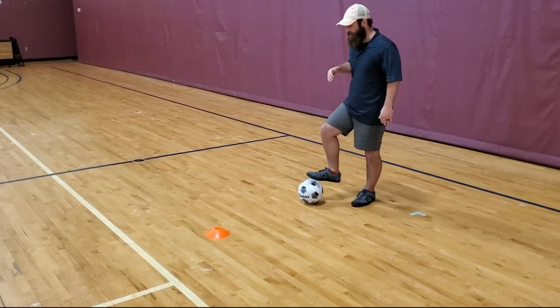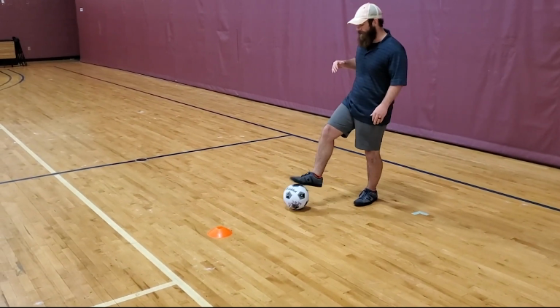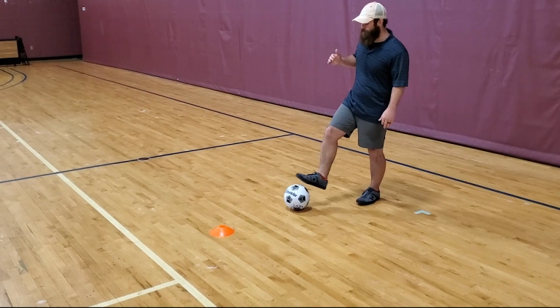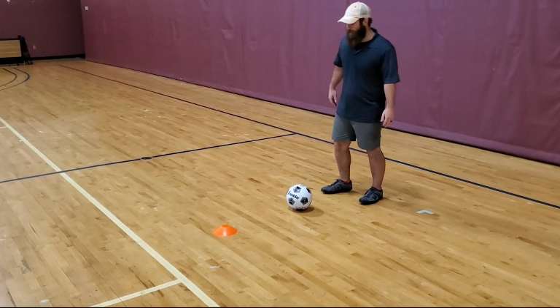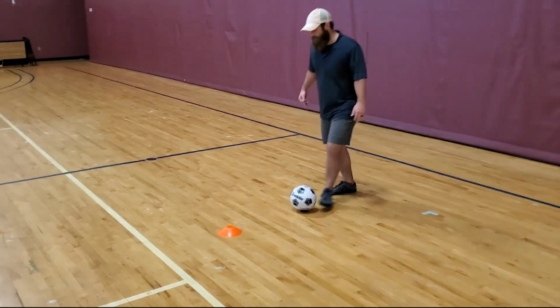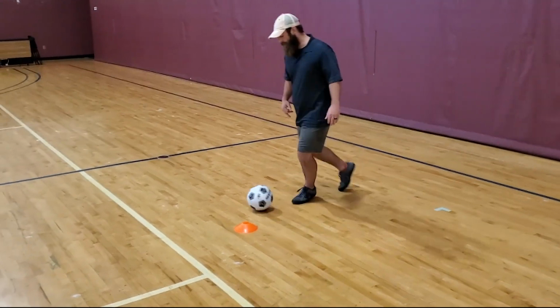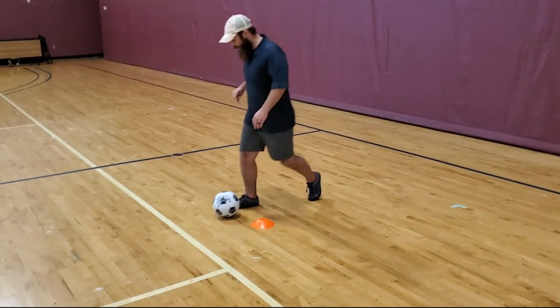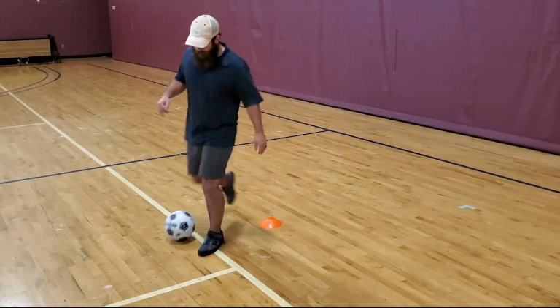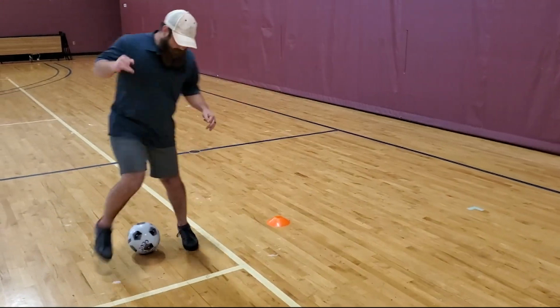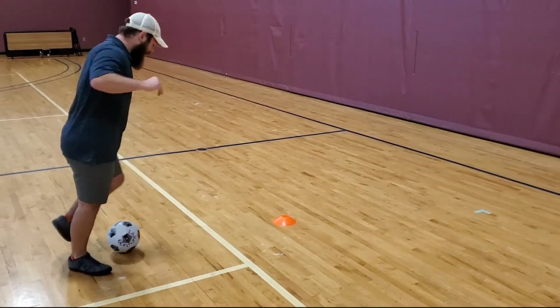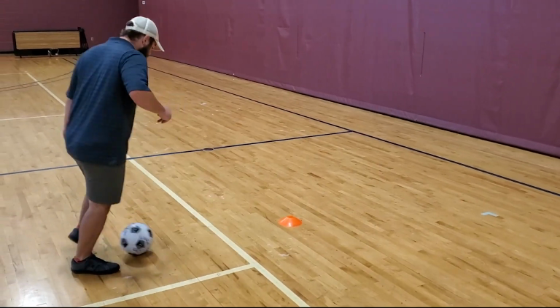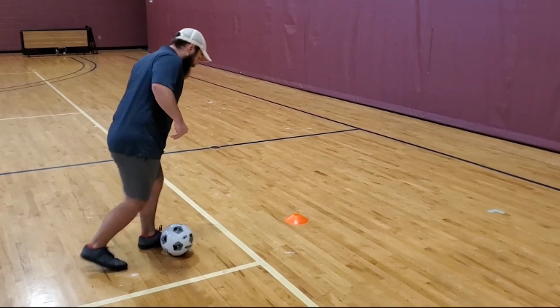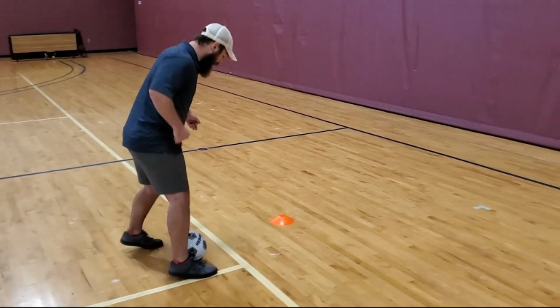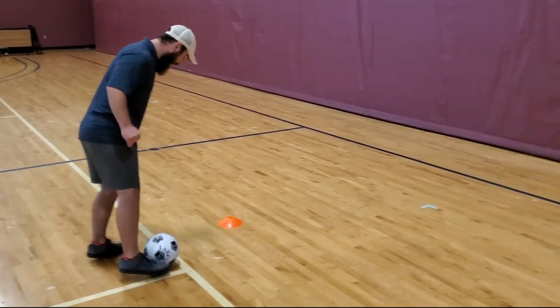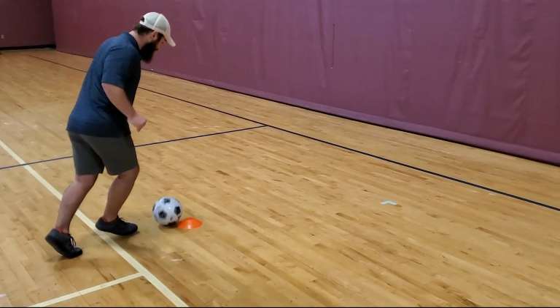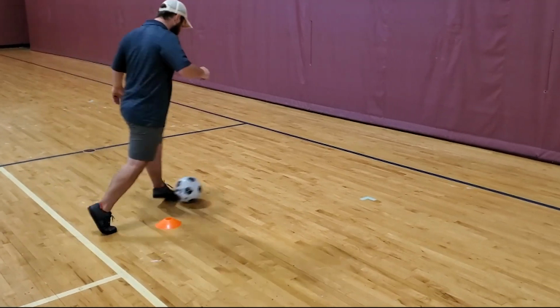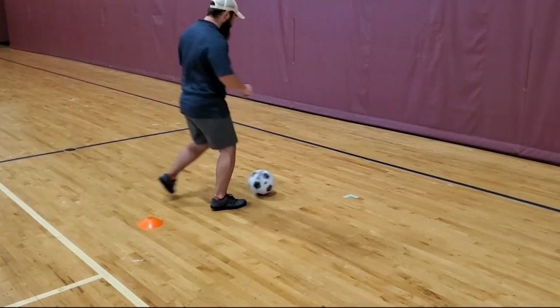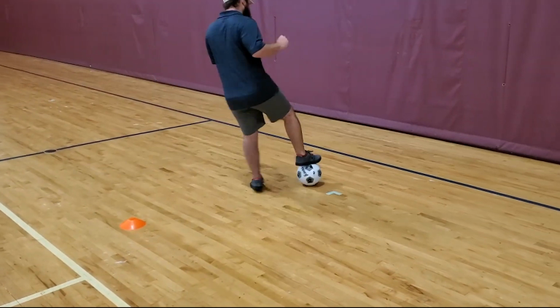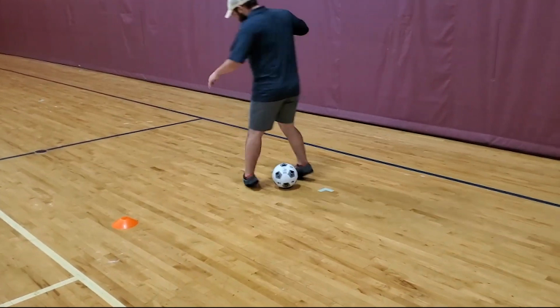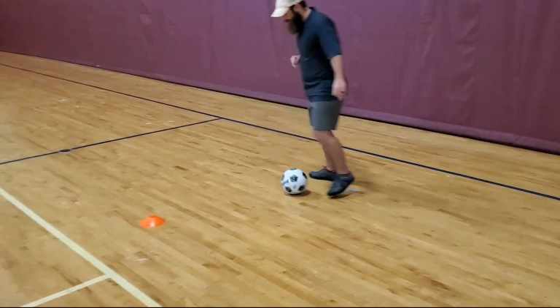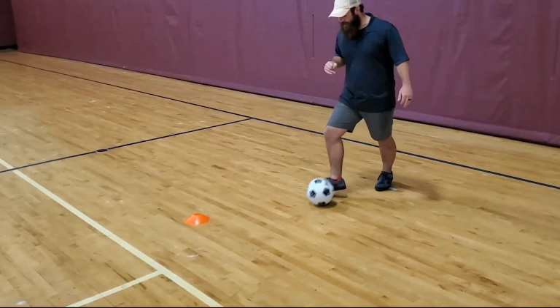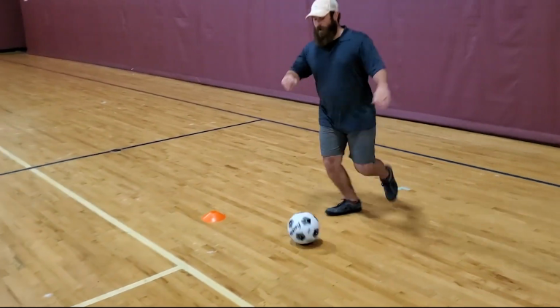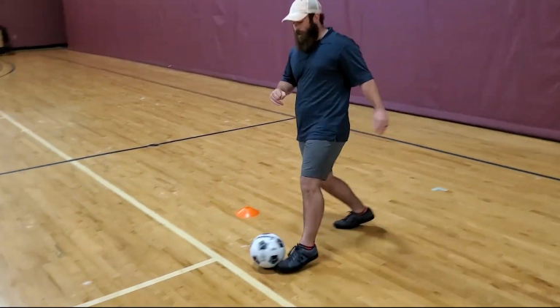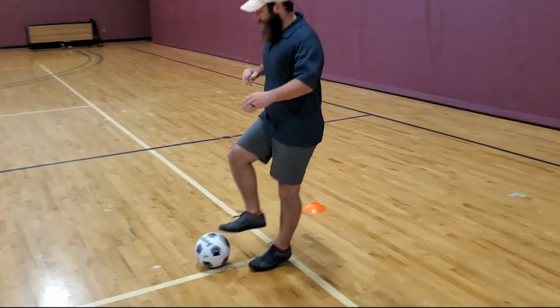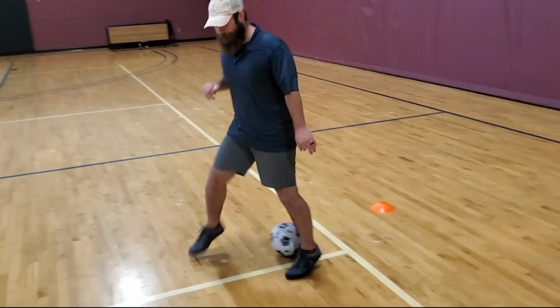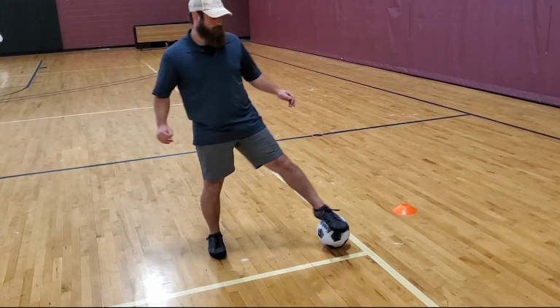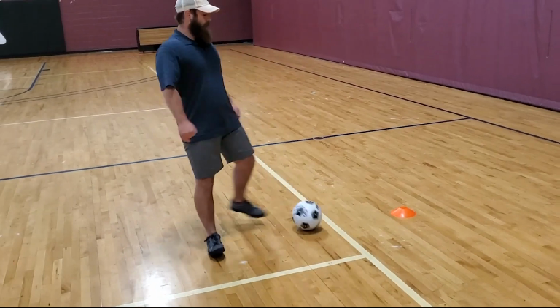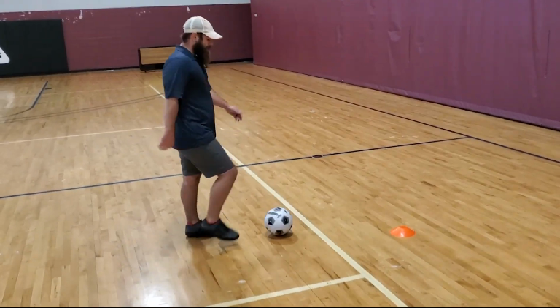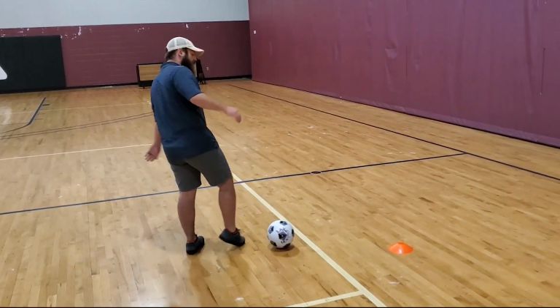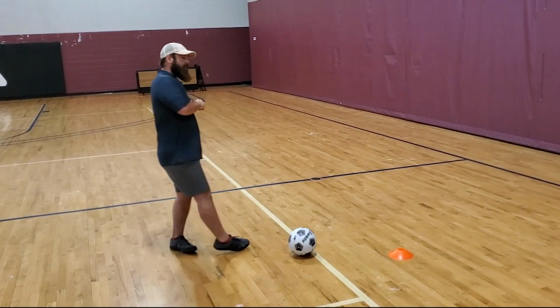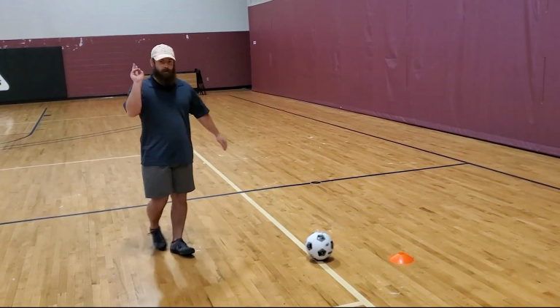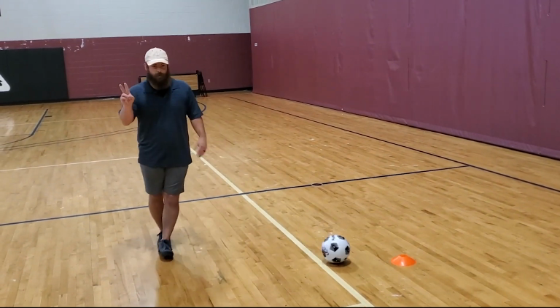So if I start the drill: go left, go right, stop the ball, go right, and left, and then just keep alternating. That's part B of drill number two.